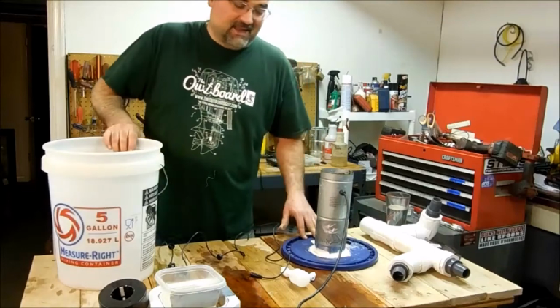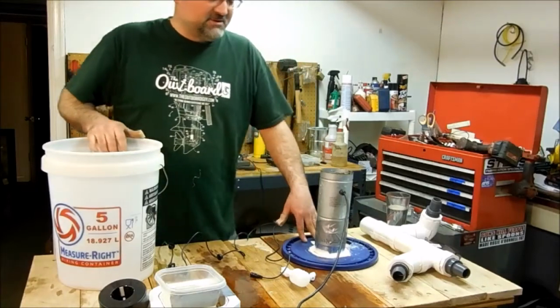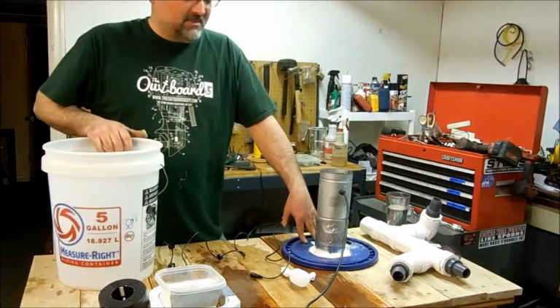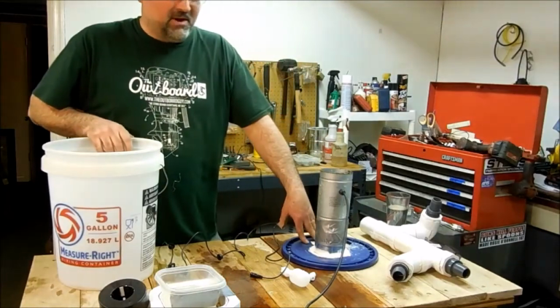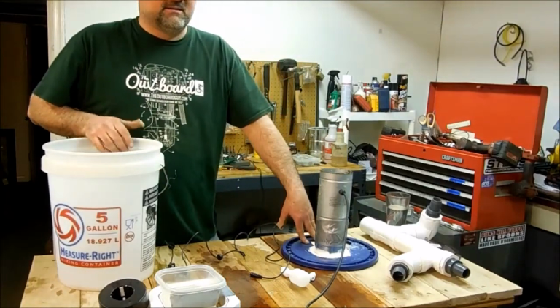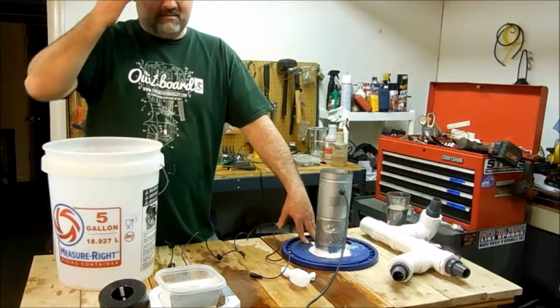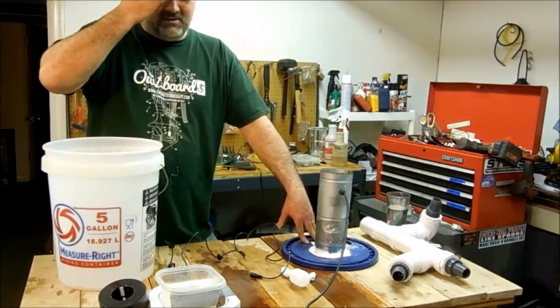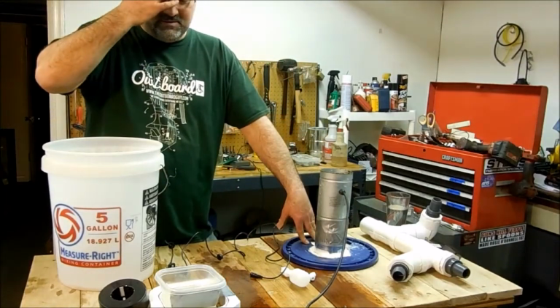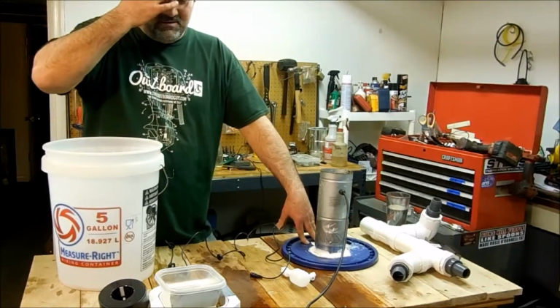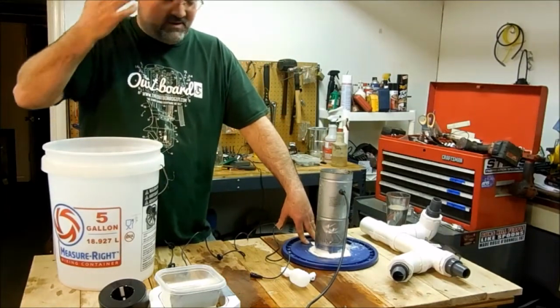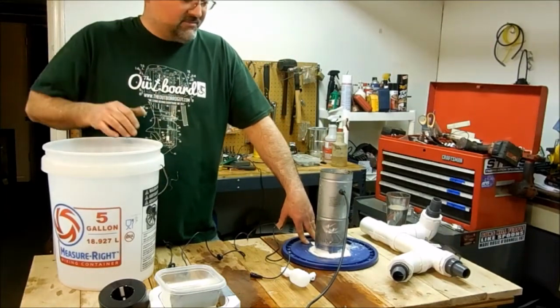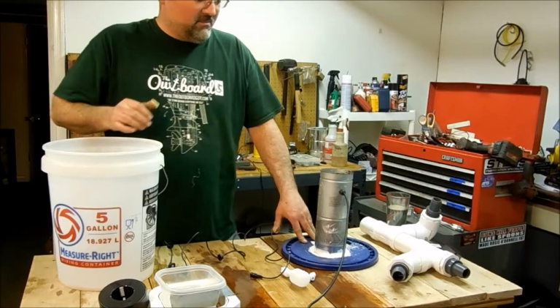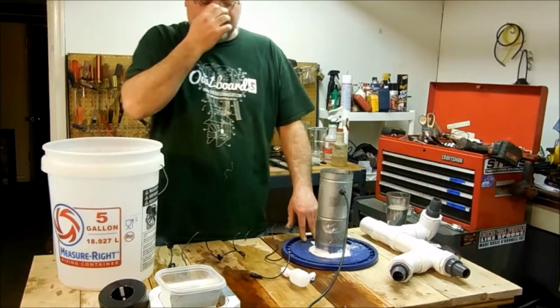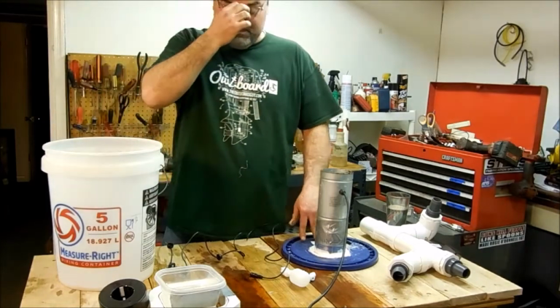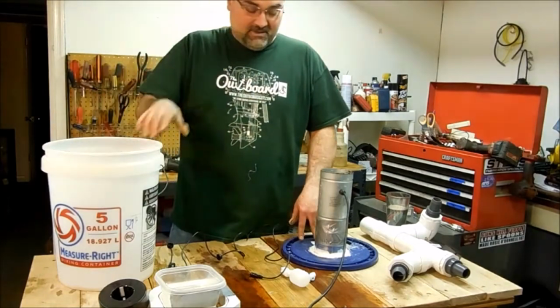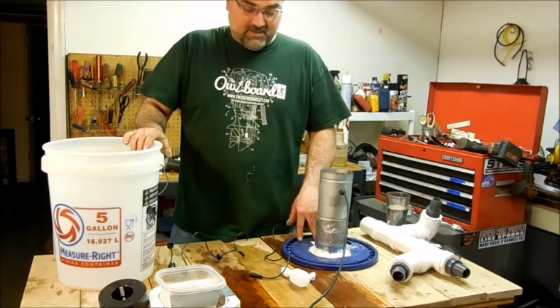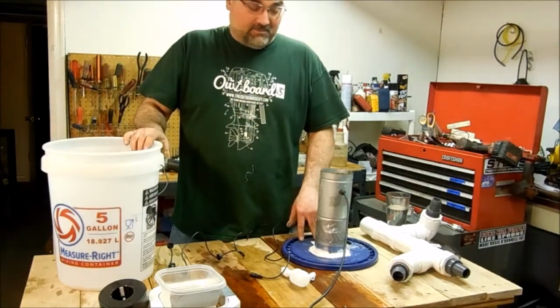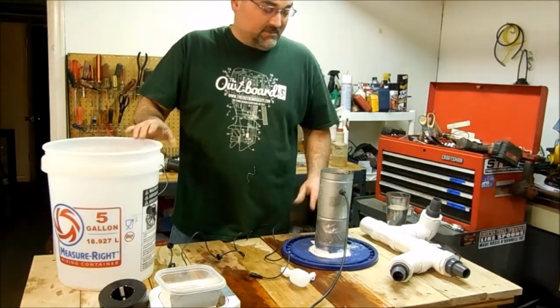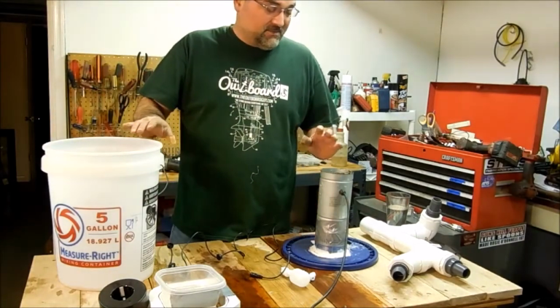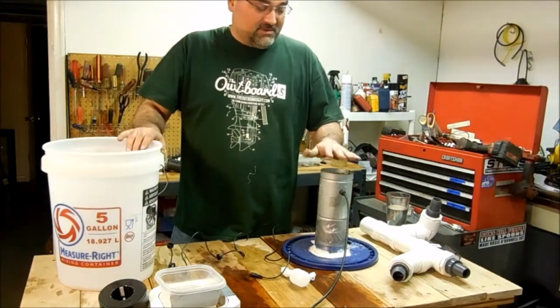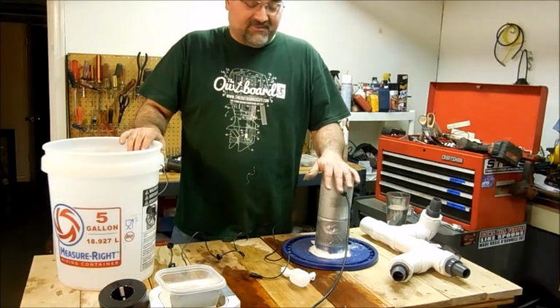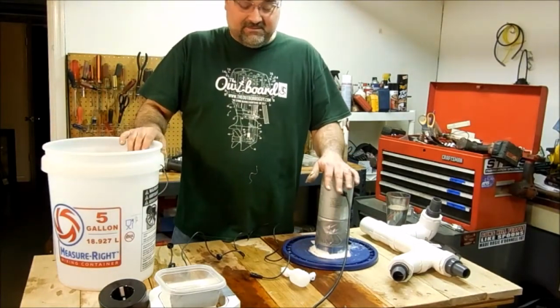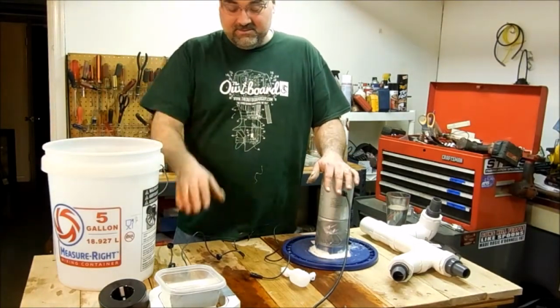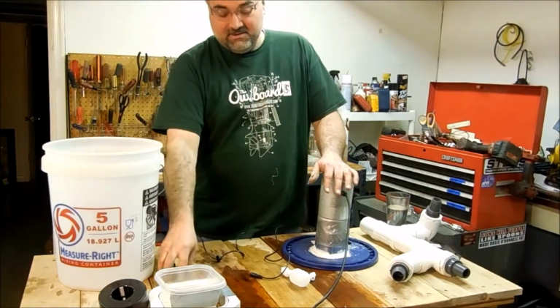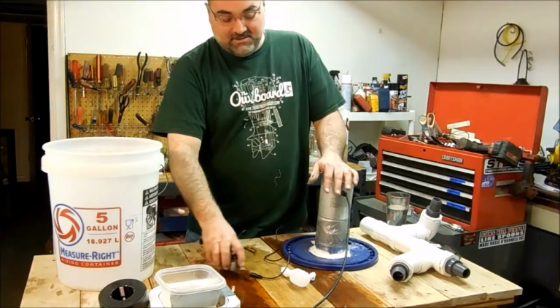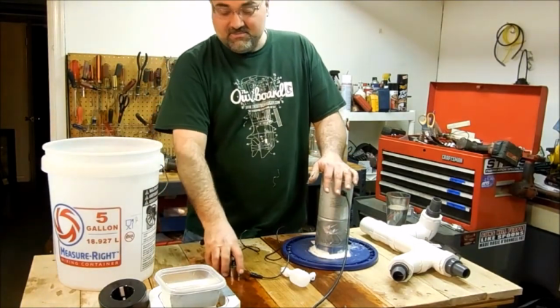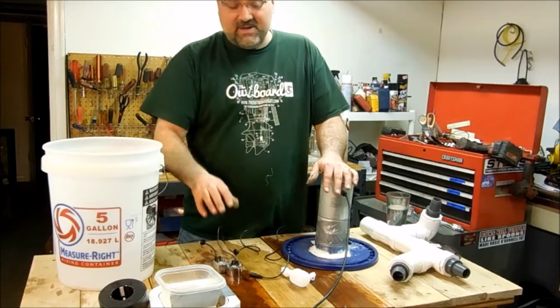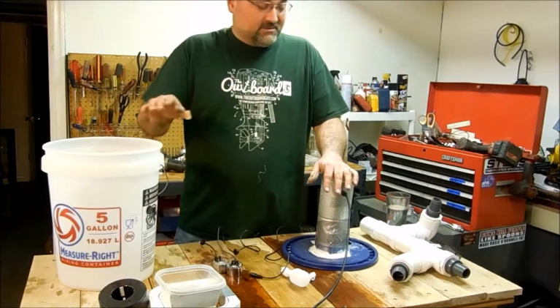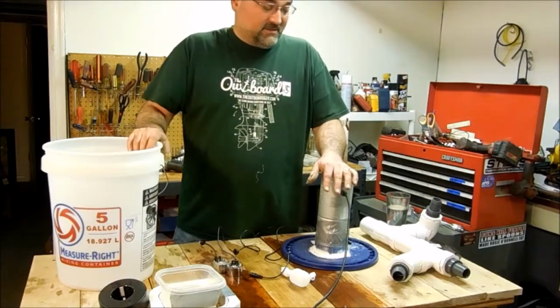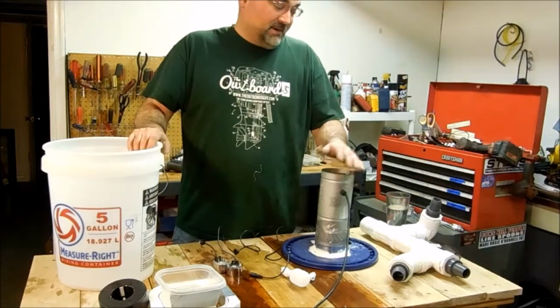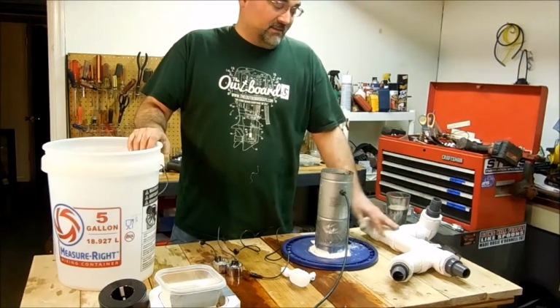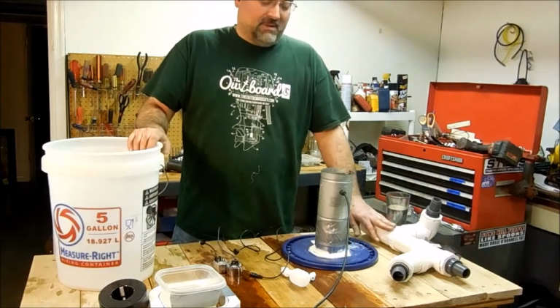Today I want to show you my bucket that I use to hydrate my mushrooms. The main components are a fan, some mist makers, a bucket, and plumbing.